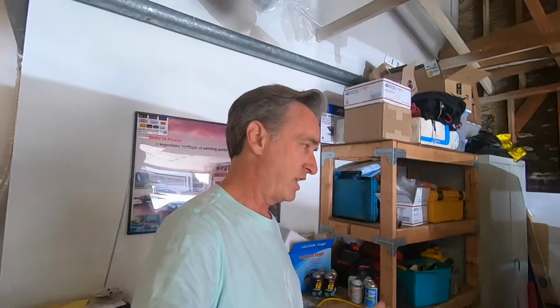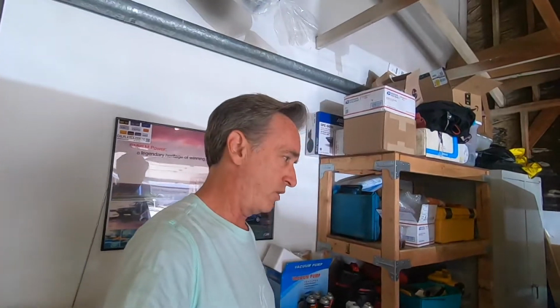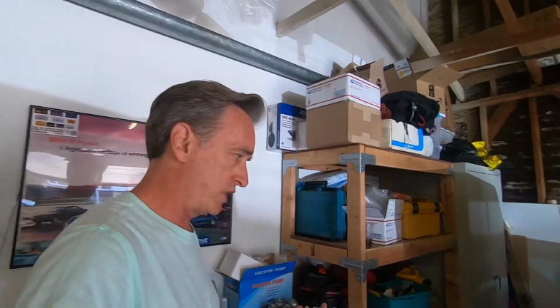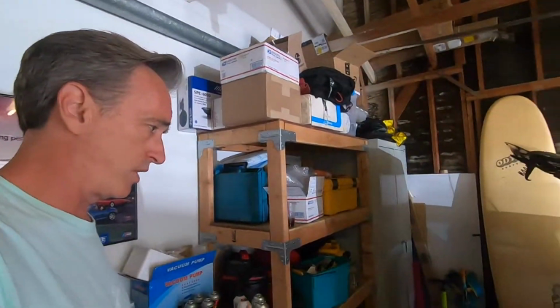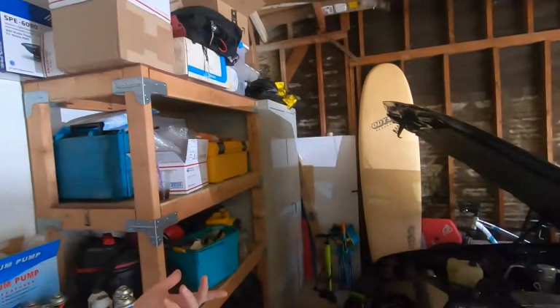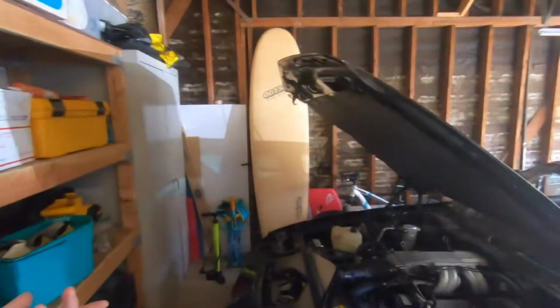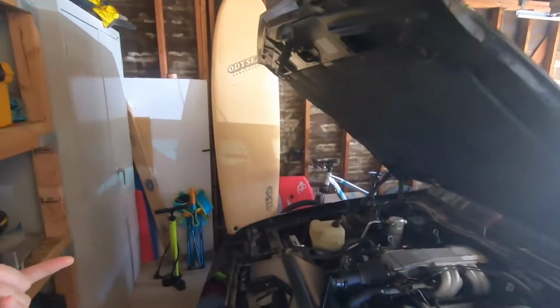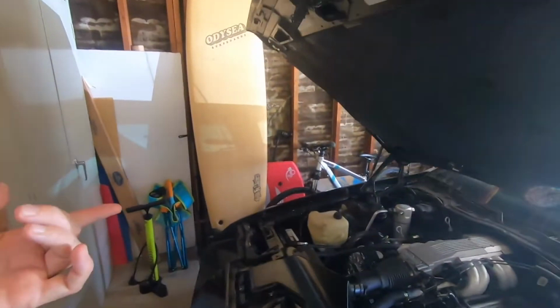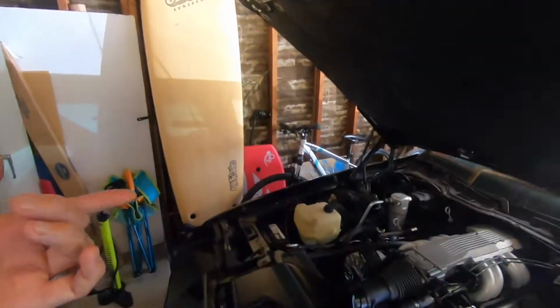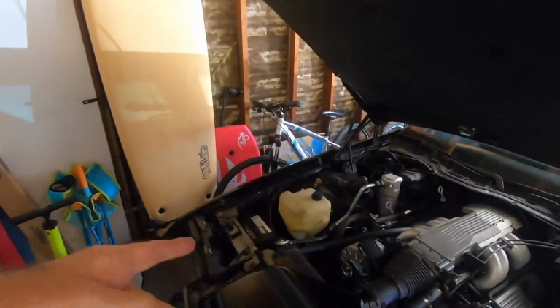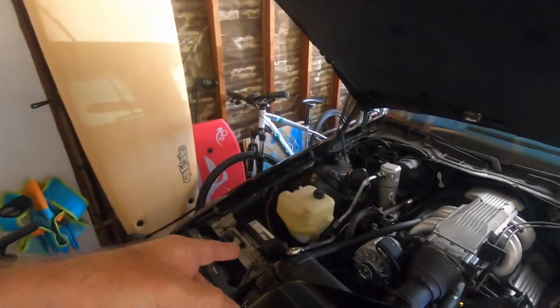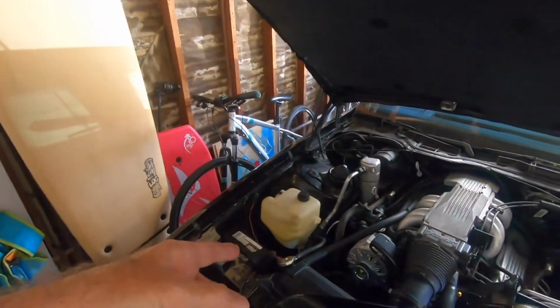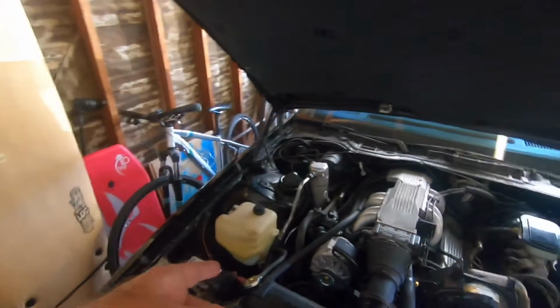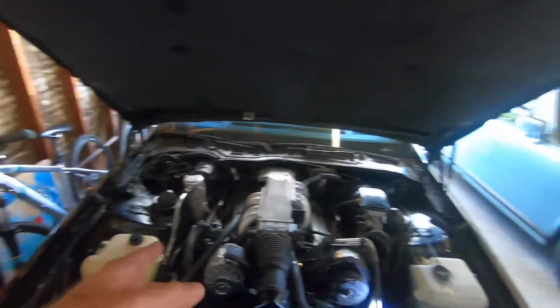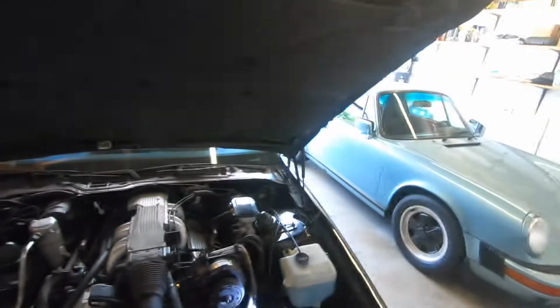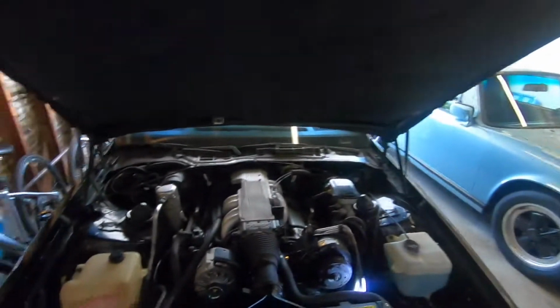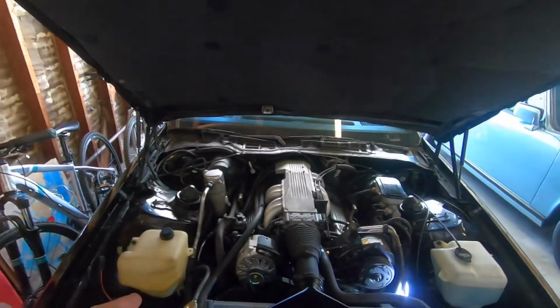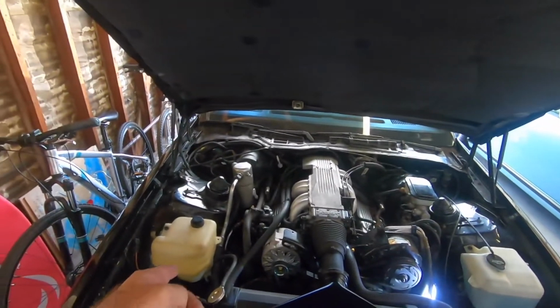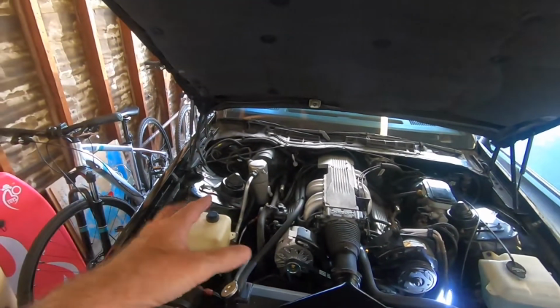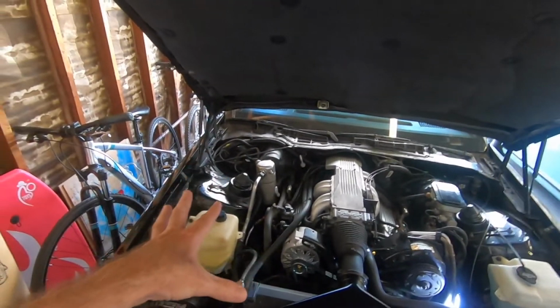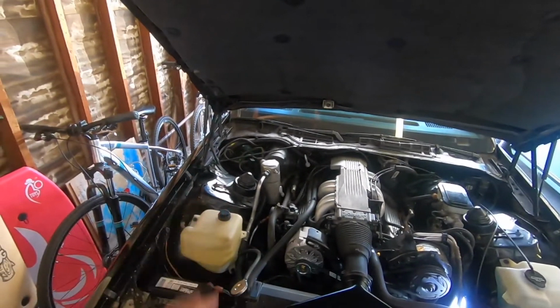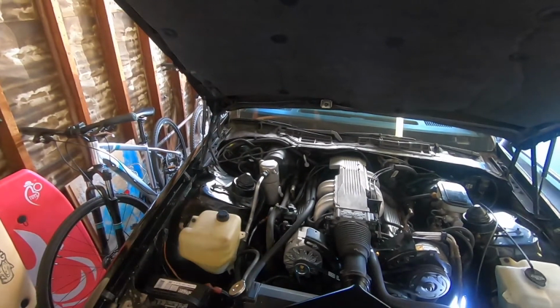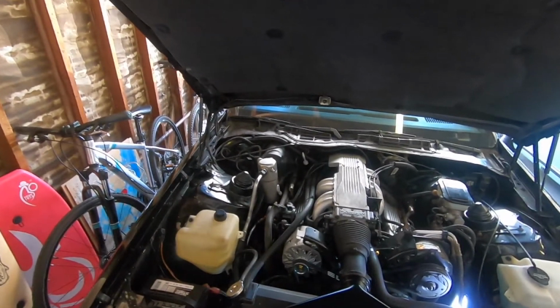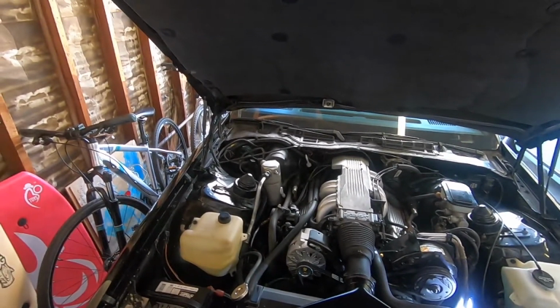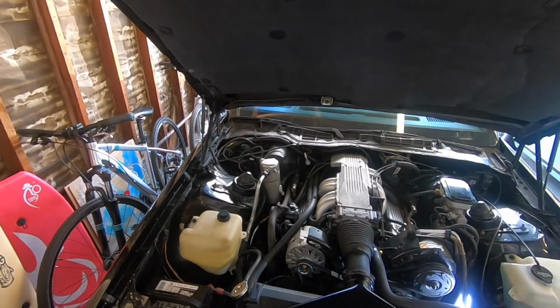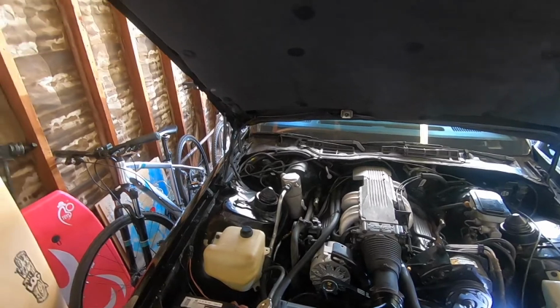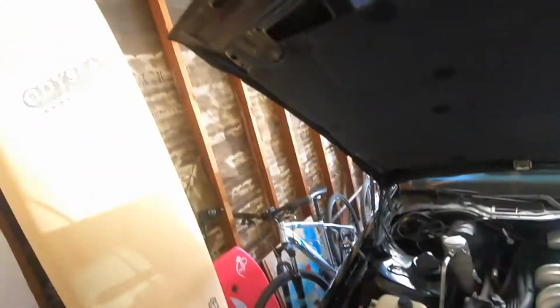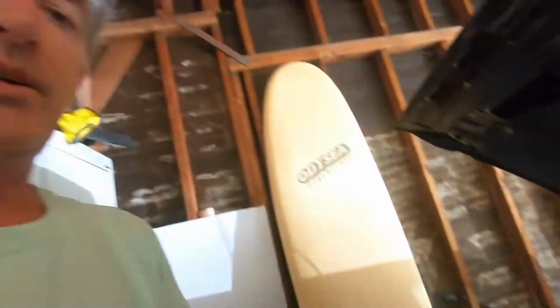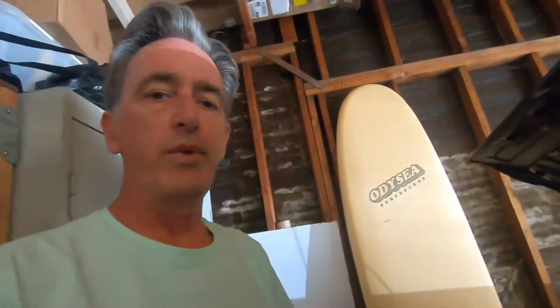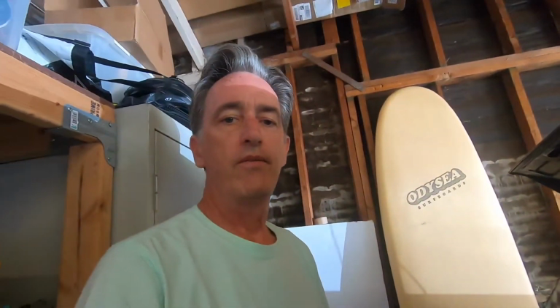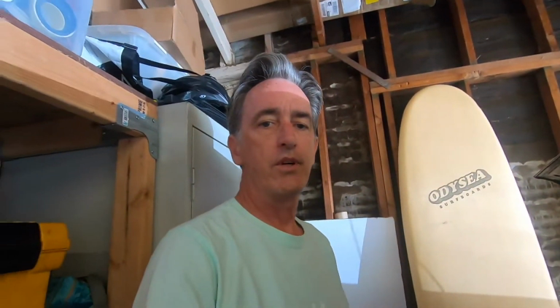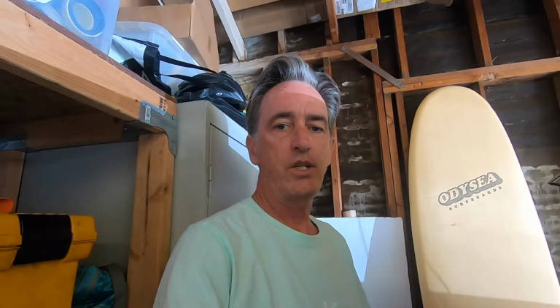Today's video, what we're going to do is draw down this system, and I'm going to show you basically what I did on the Porsche to set it up for the intake of Freon, and then we'll get into it from there. So stay tuned.